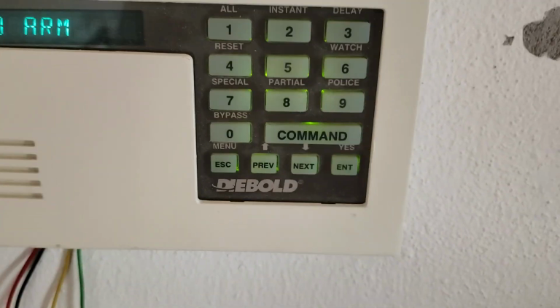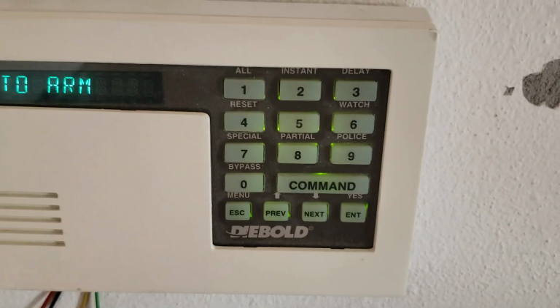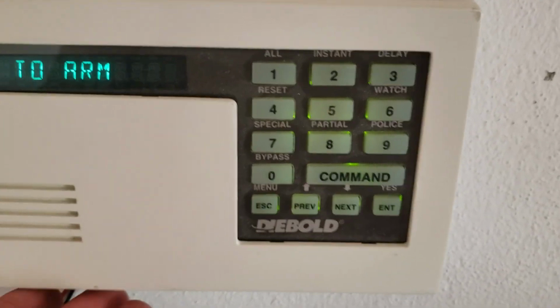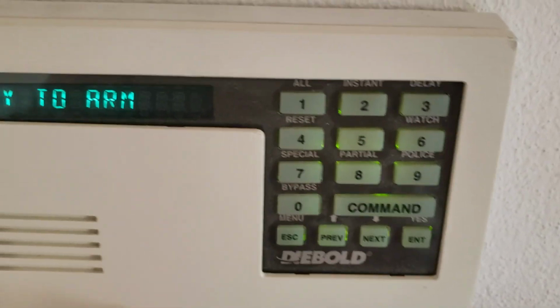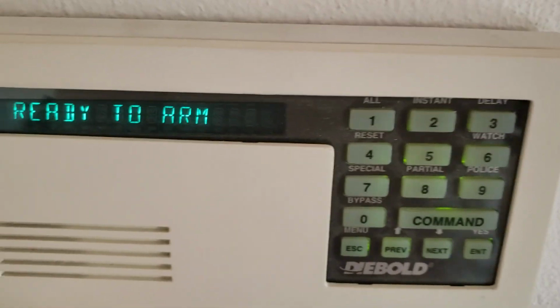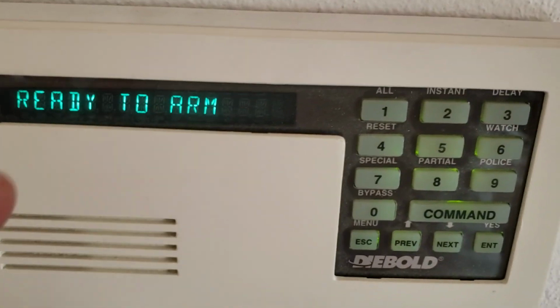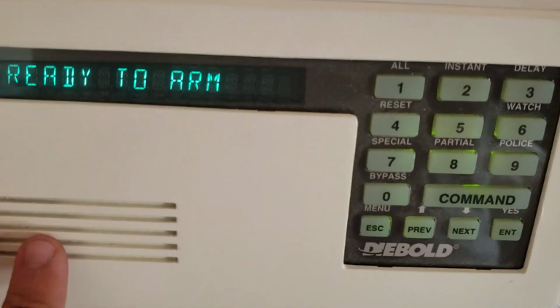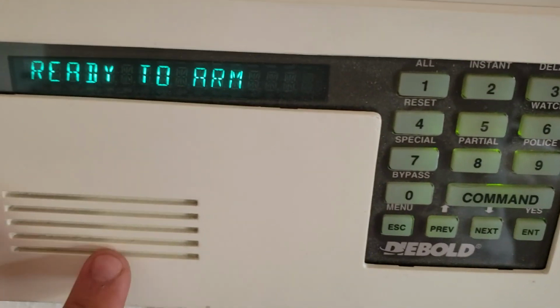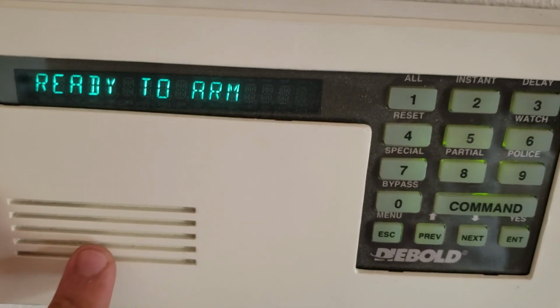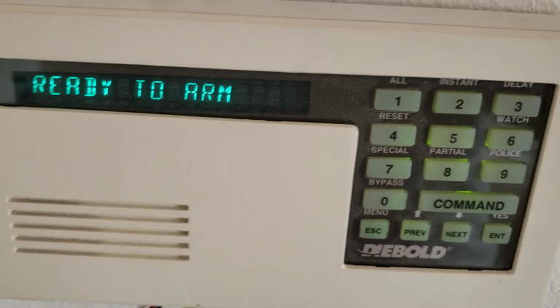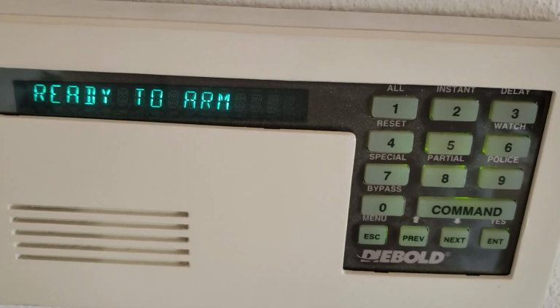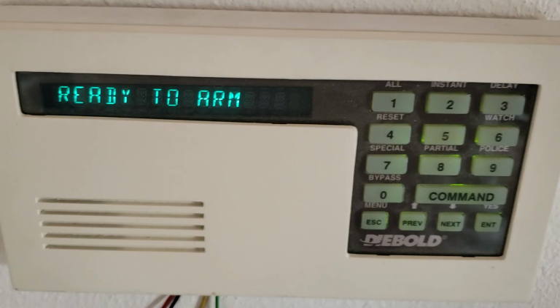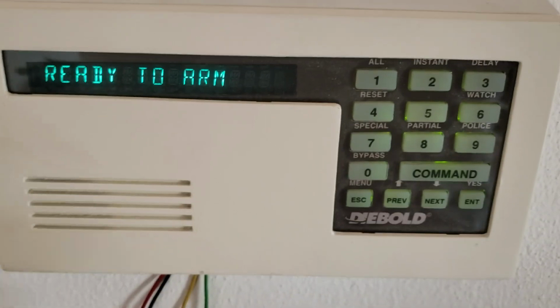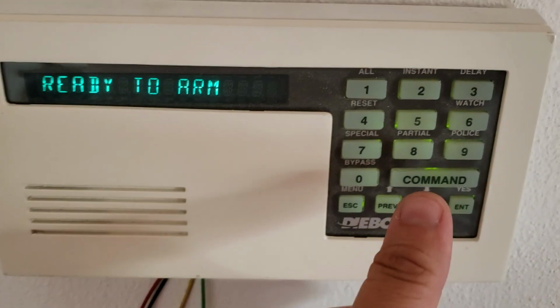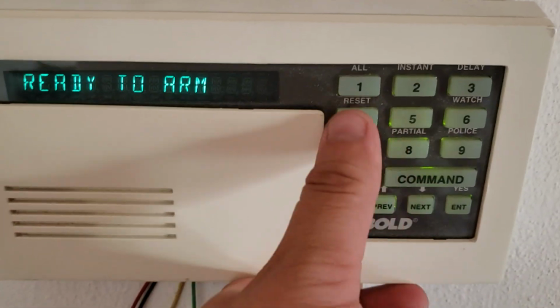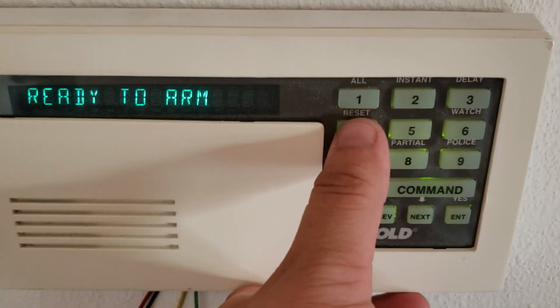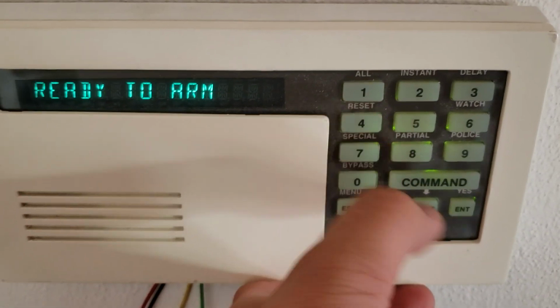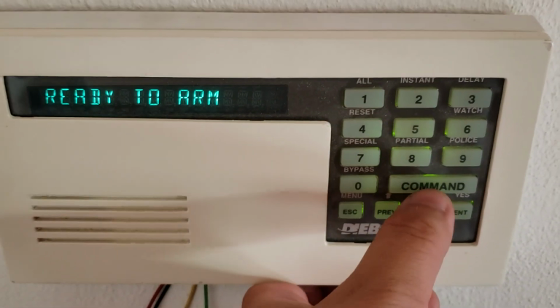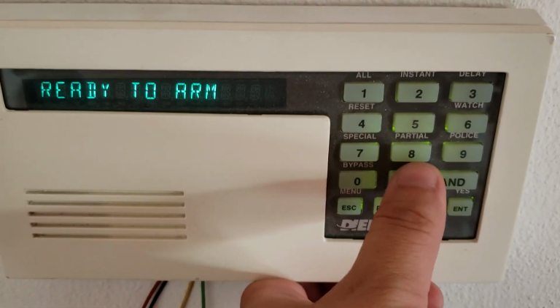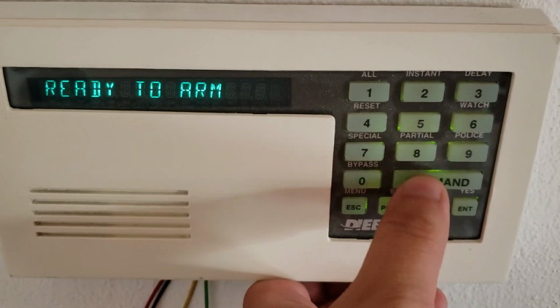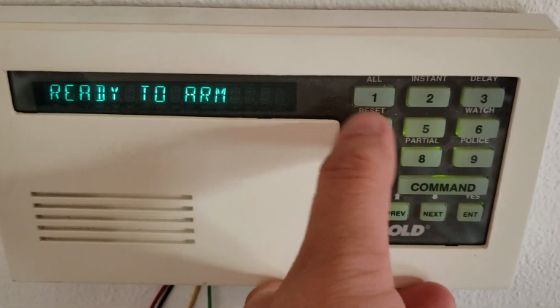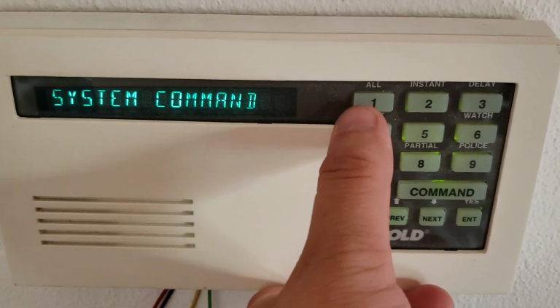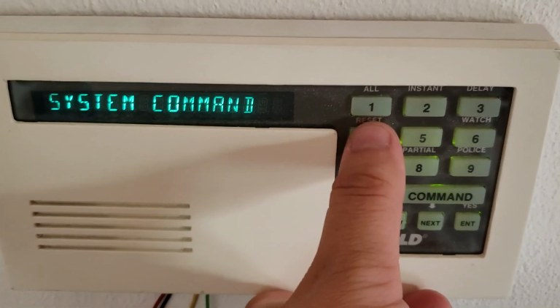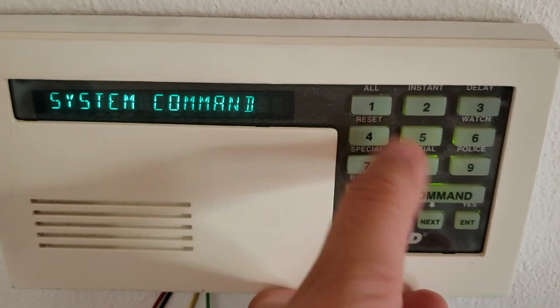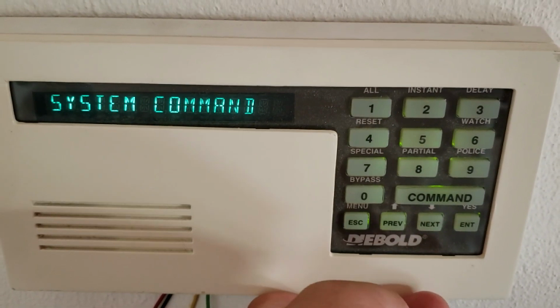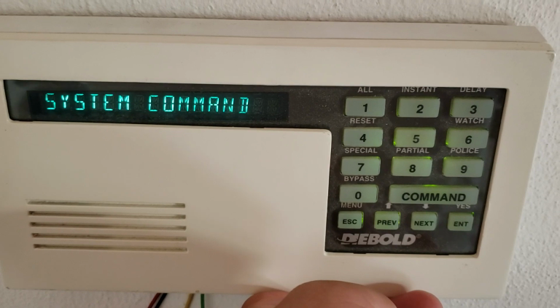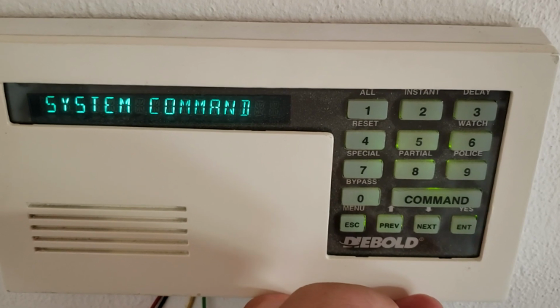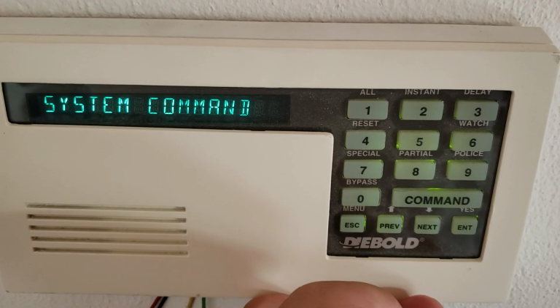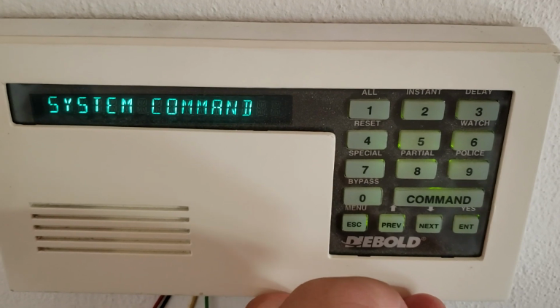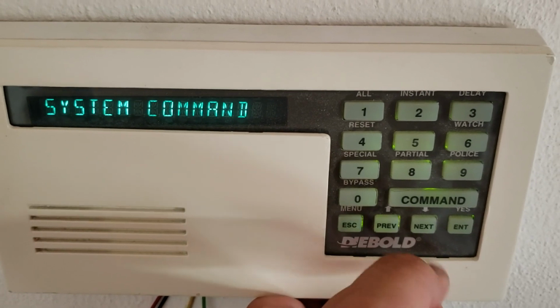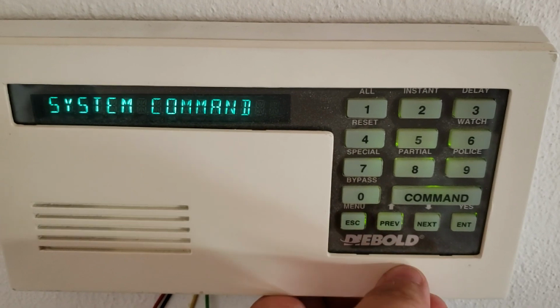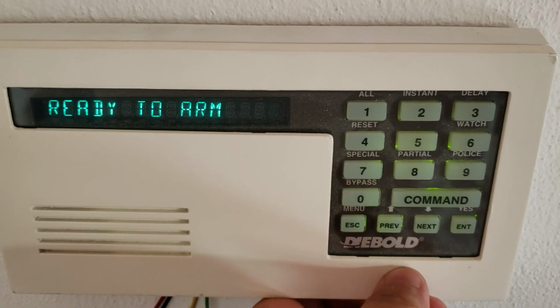So let's say you have the sounder going off — you have the reset right here. You do command 4 and the system is reset right there.